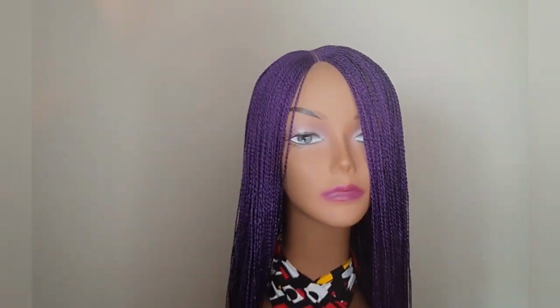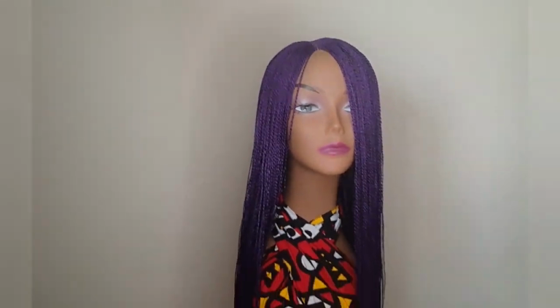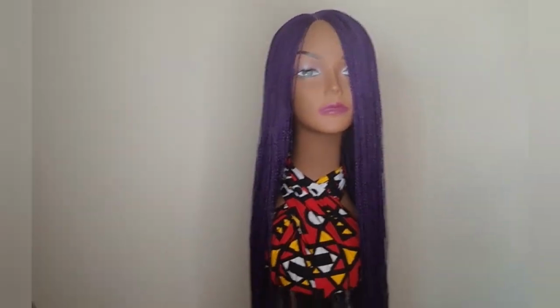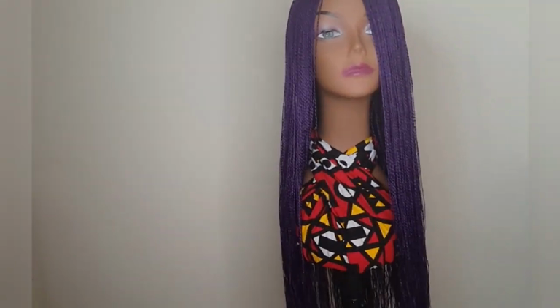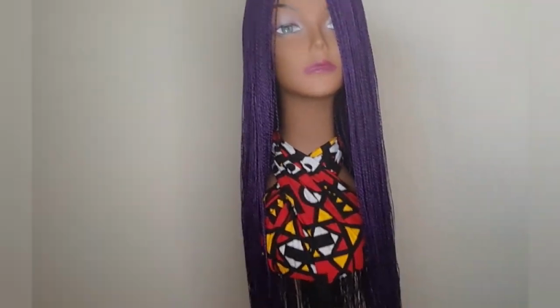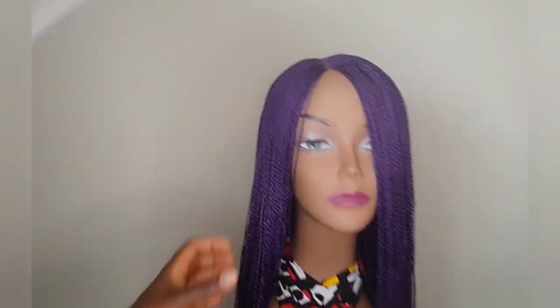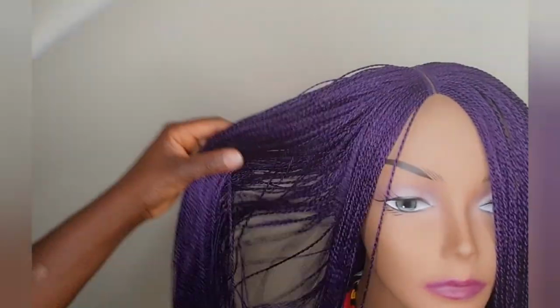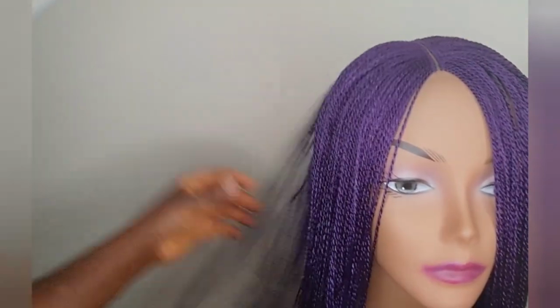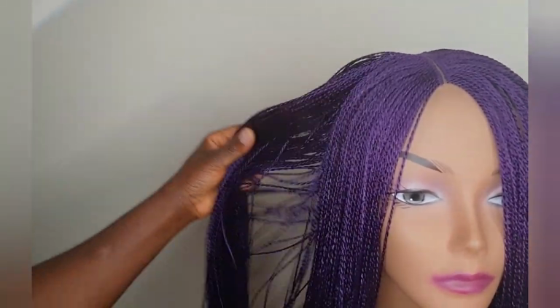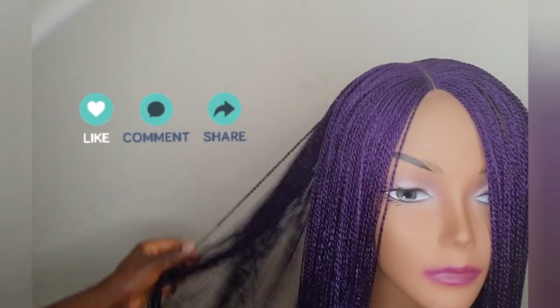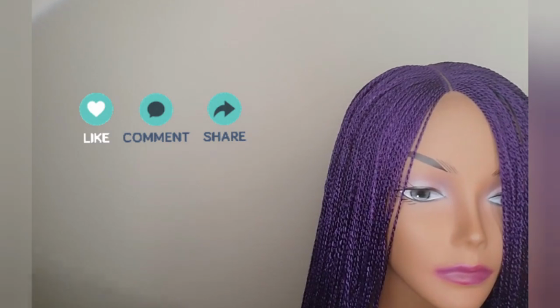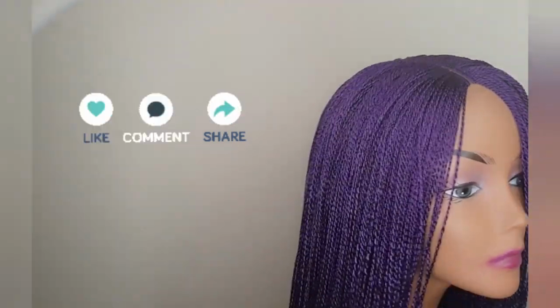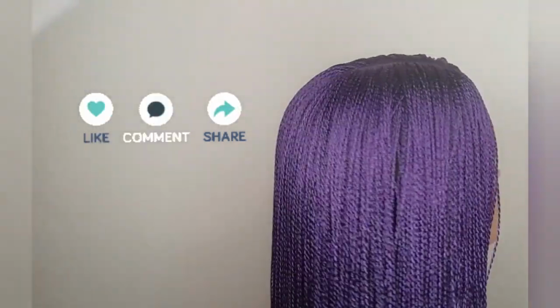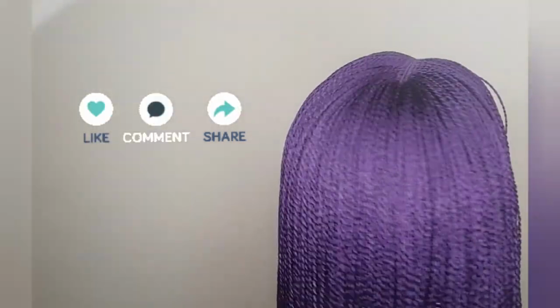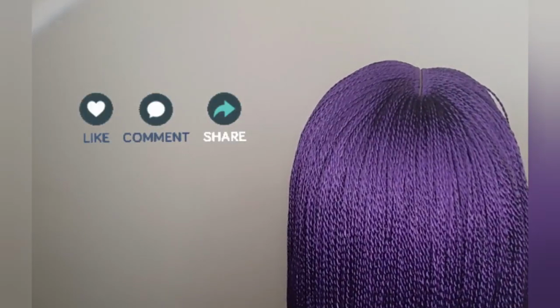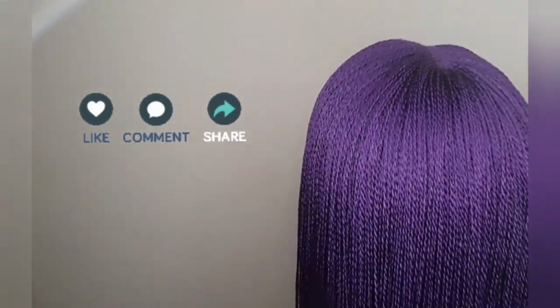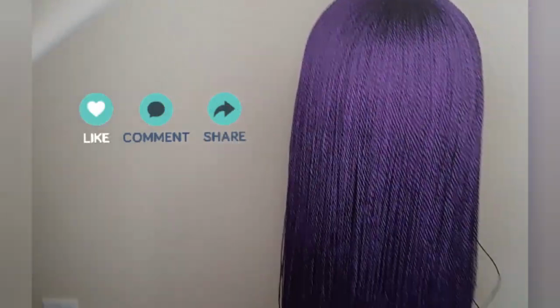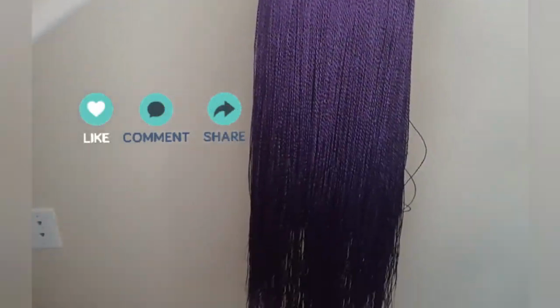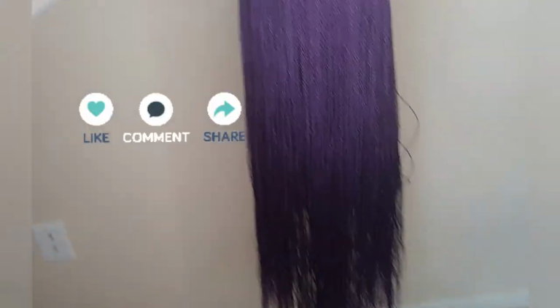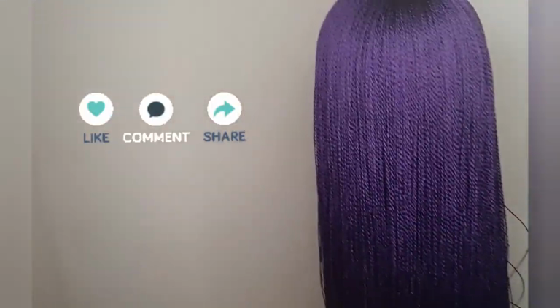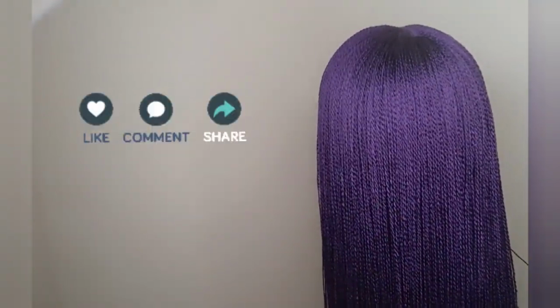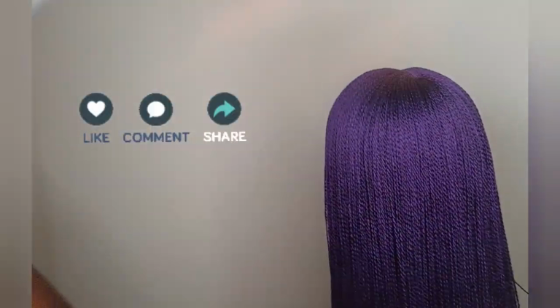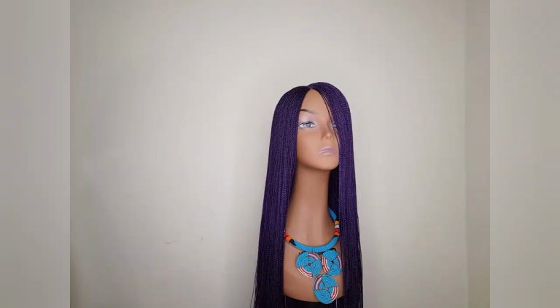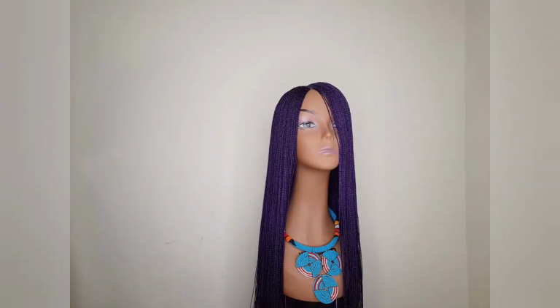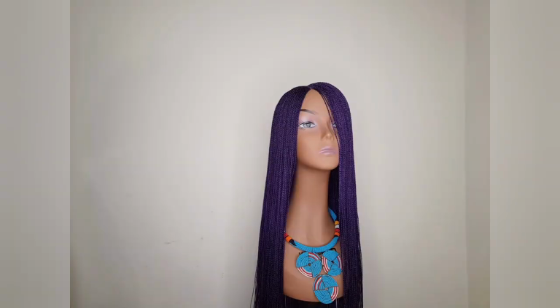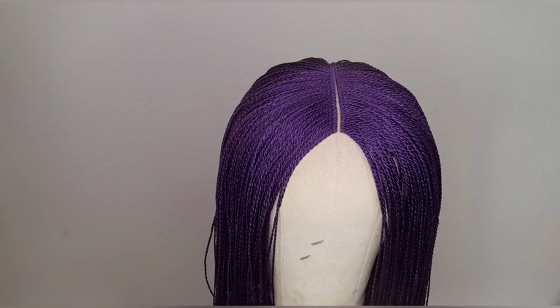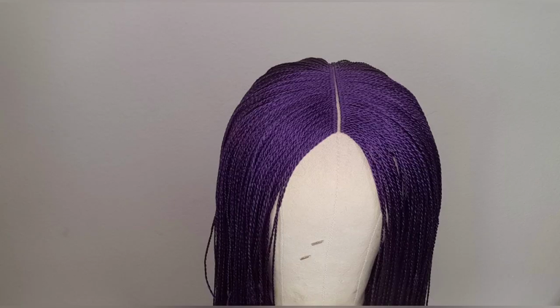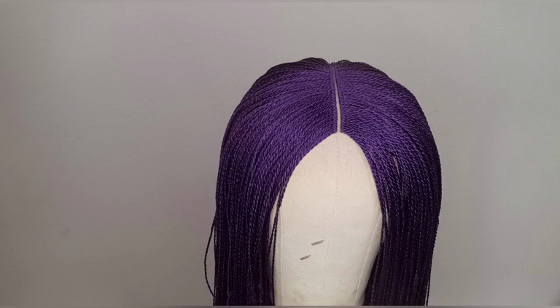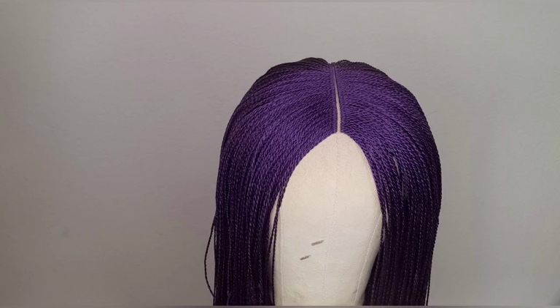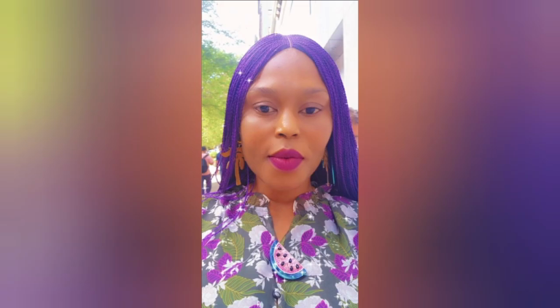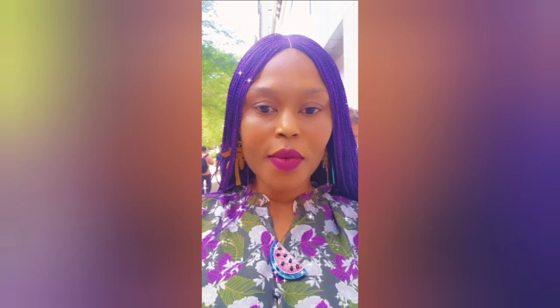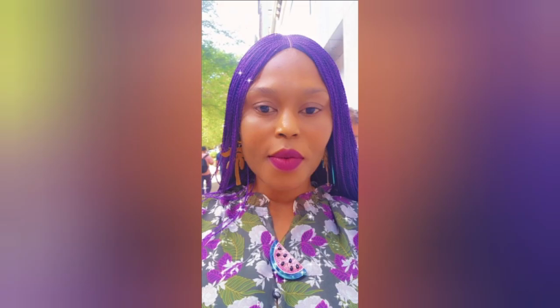I hope you found this video useful. If you did, go ahead and give this video a thumbs up, leave a comment, and subscribe to my channel if you like my content. Thank you guys so much for watching. Remain creative and I'll see you guys in my next video.